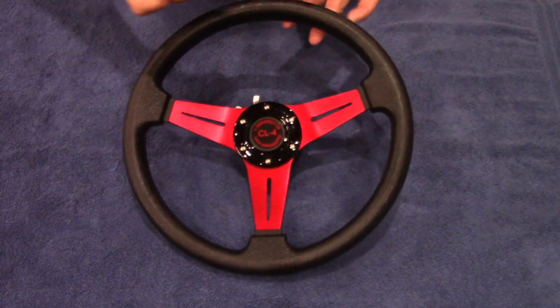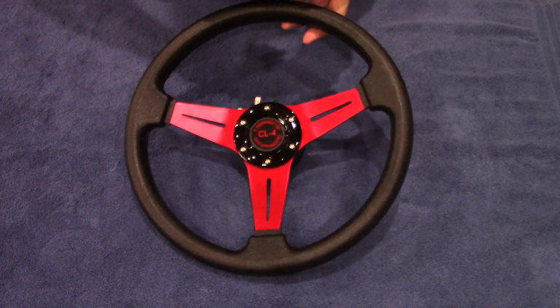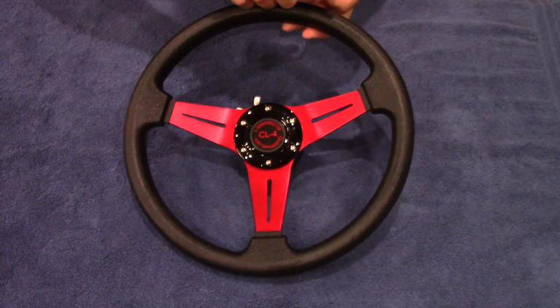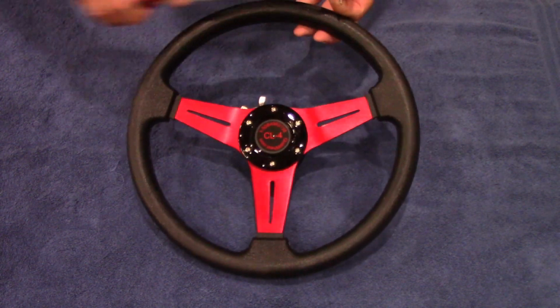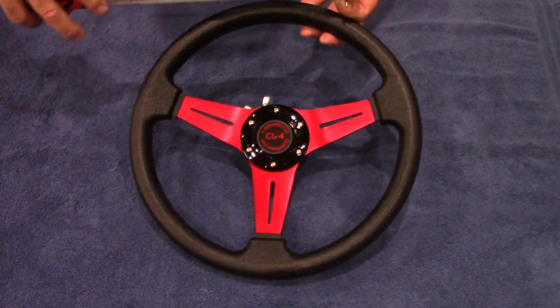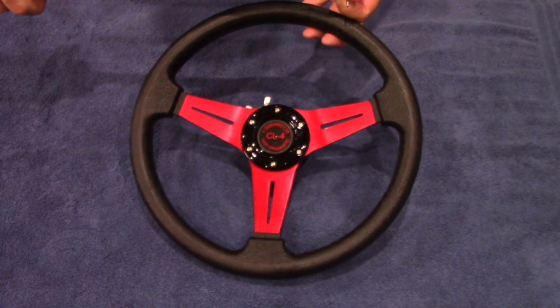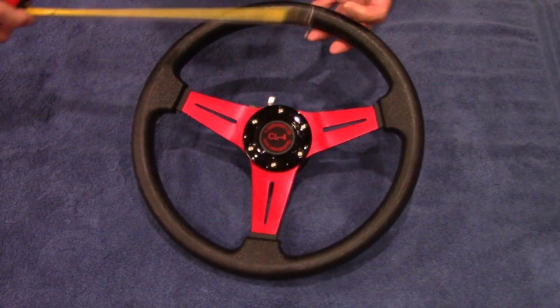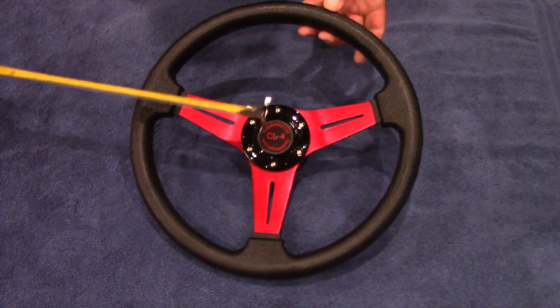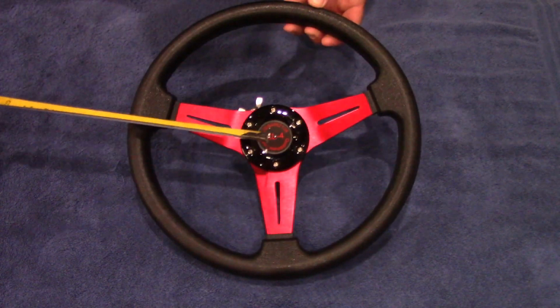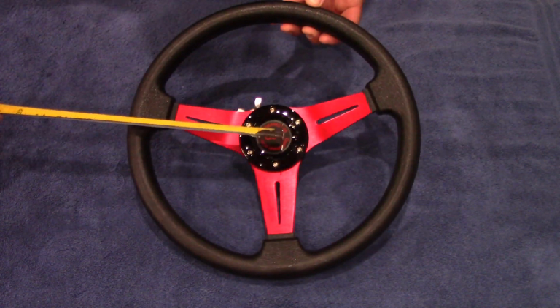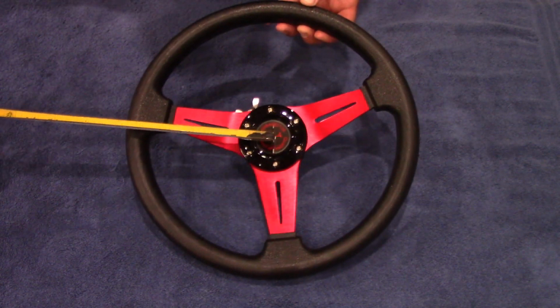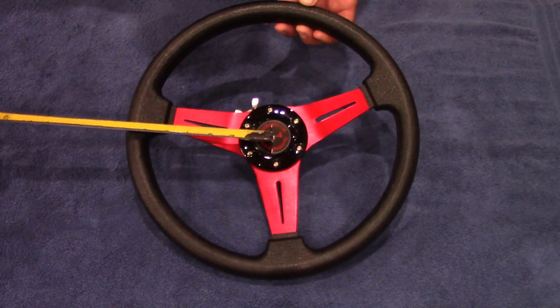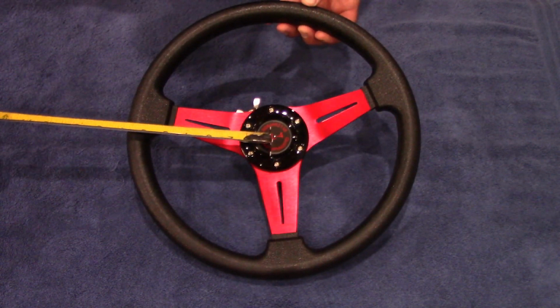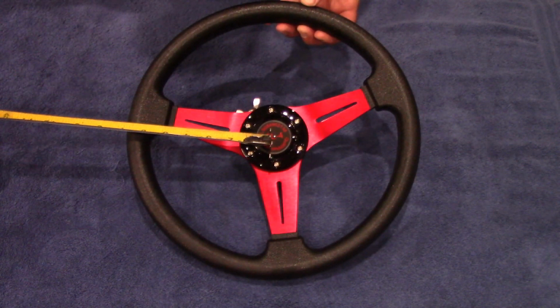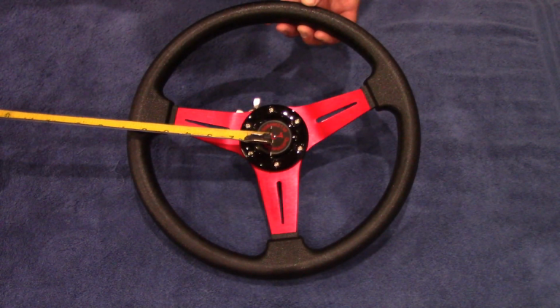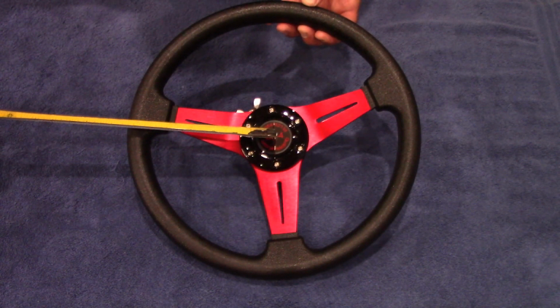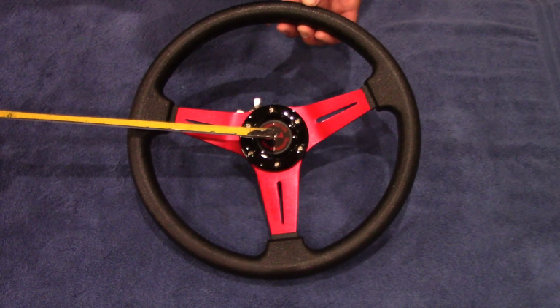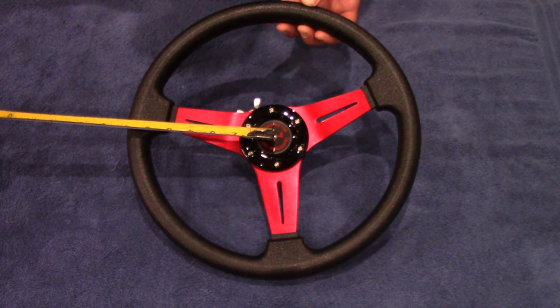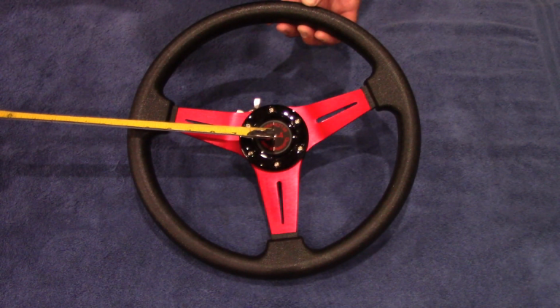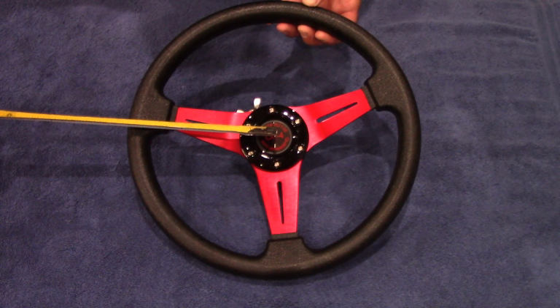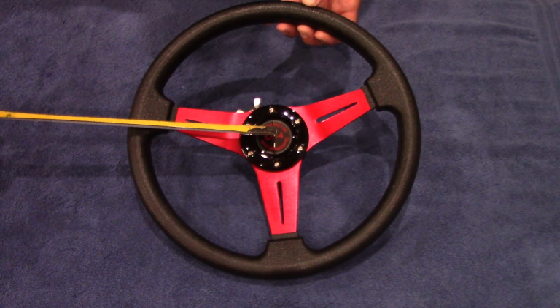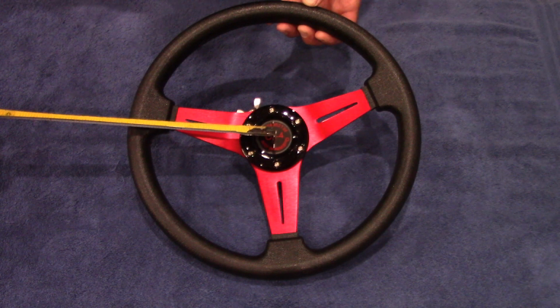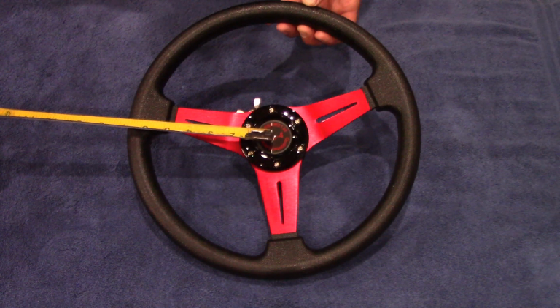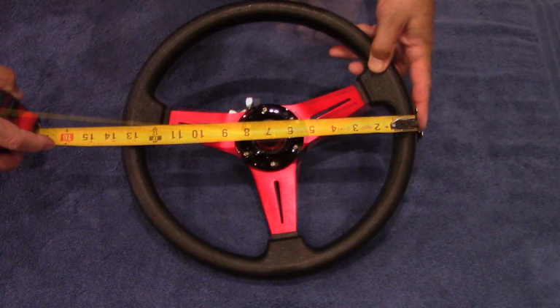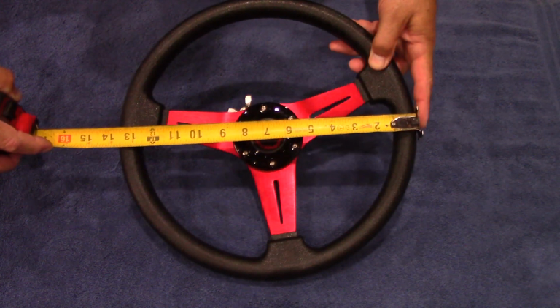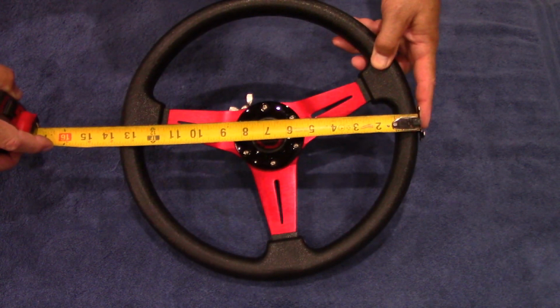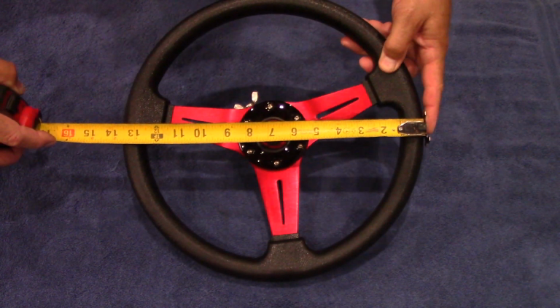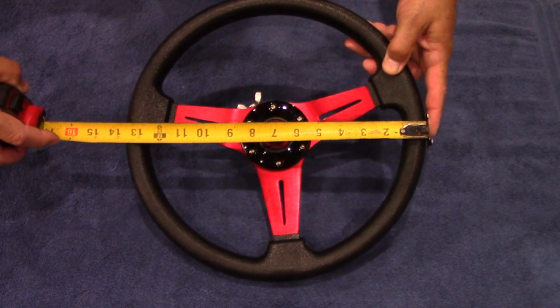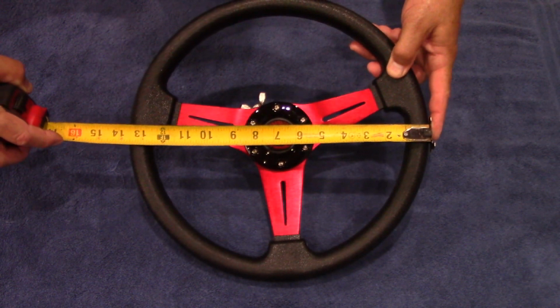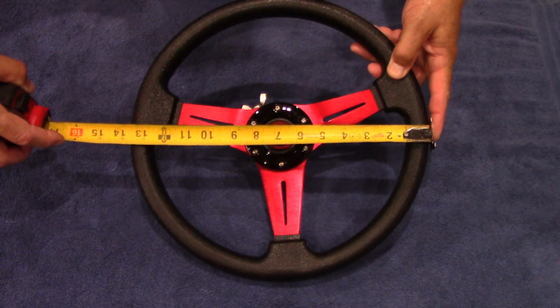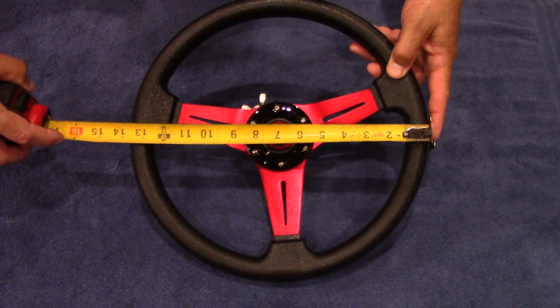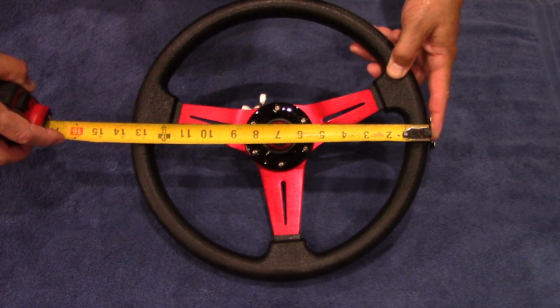The wheel itself from center hub to outer is a little under 7 inches, and a little under 14 inches overall.